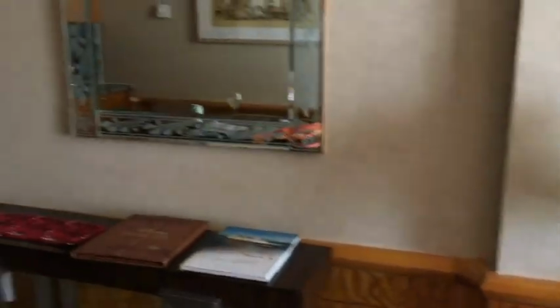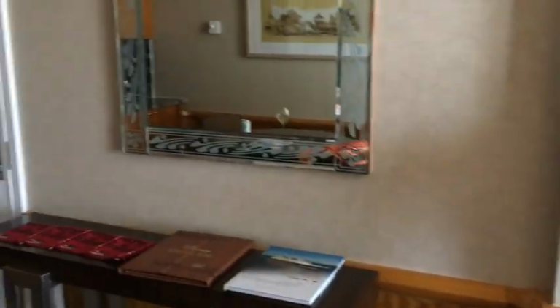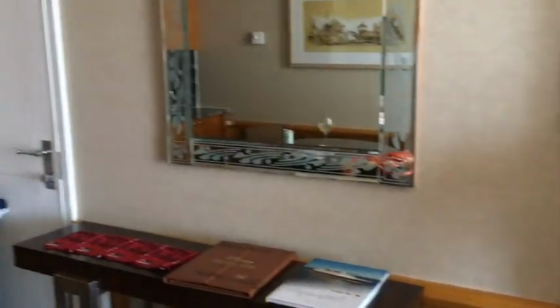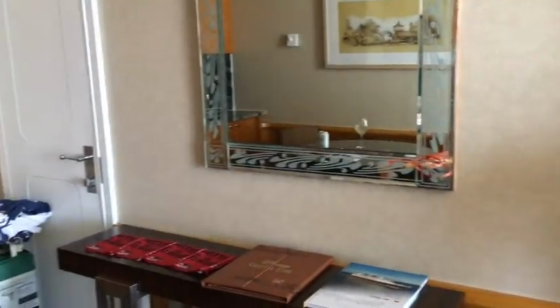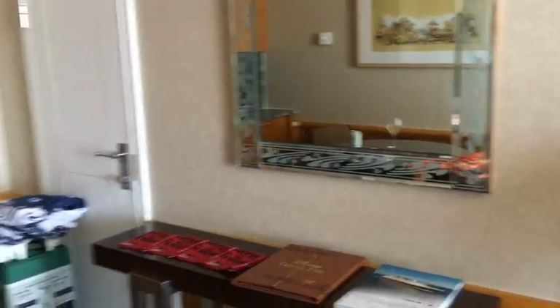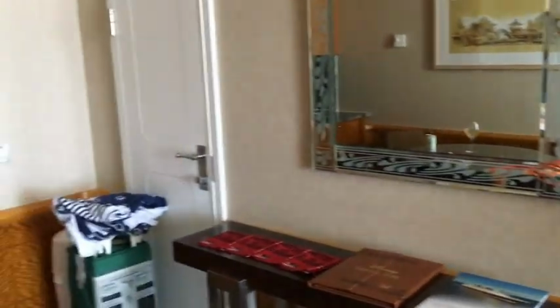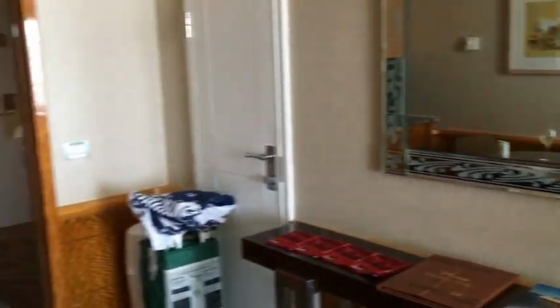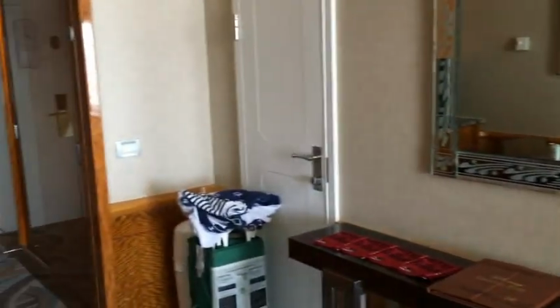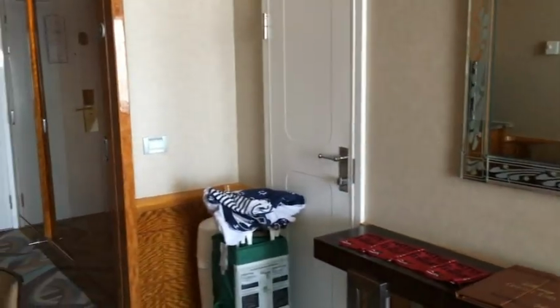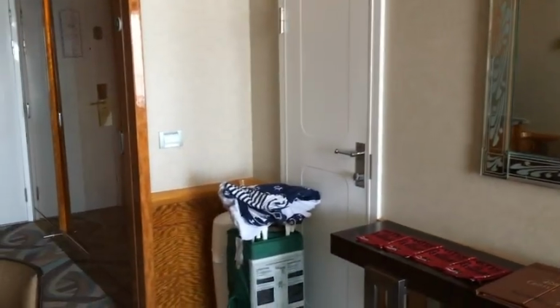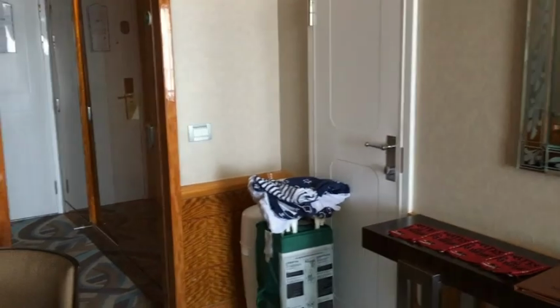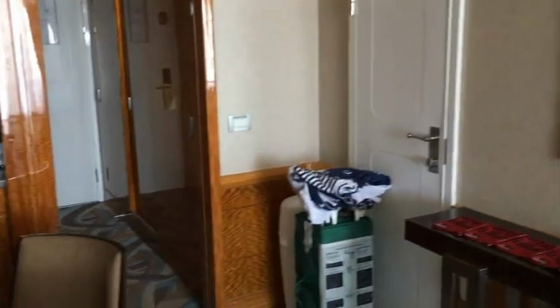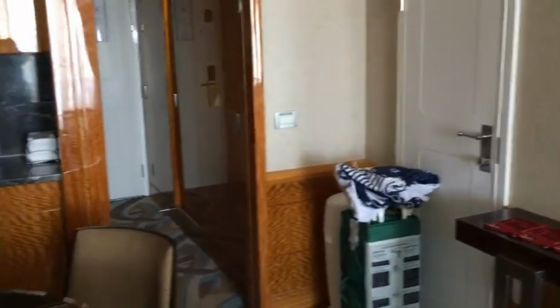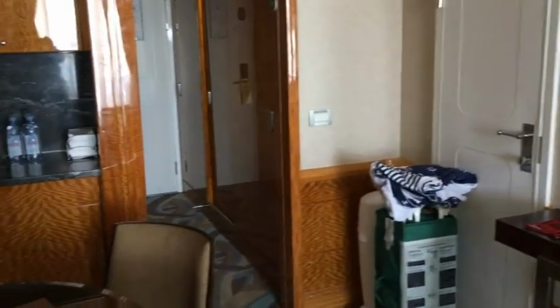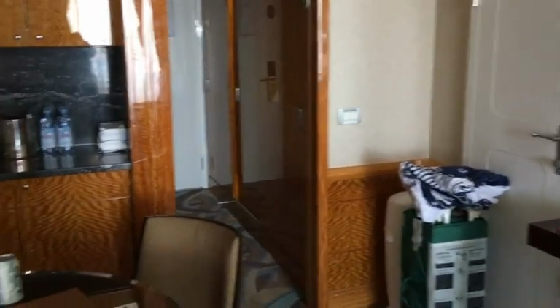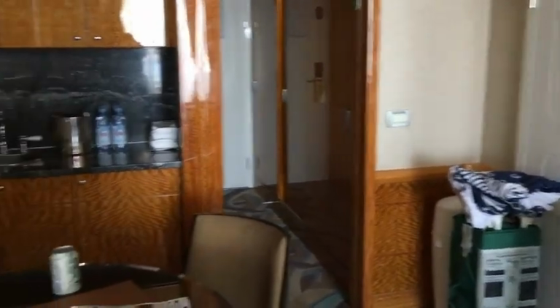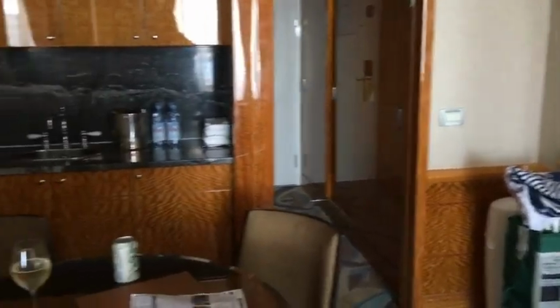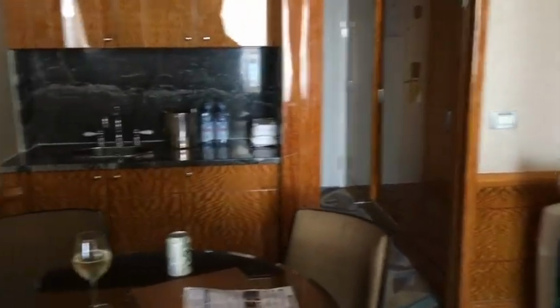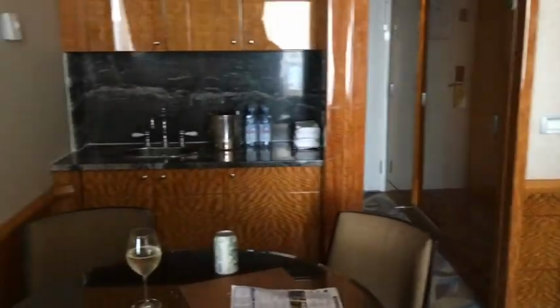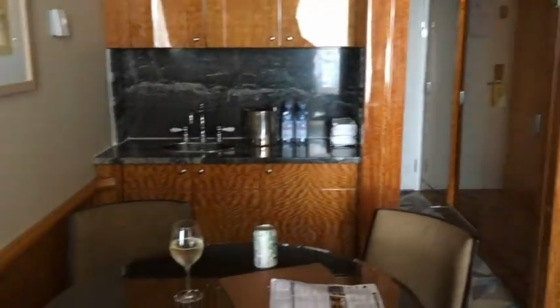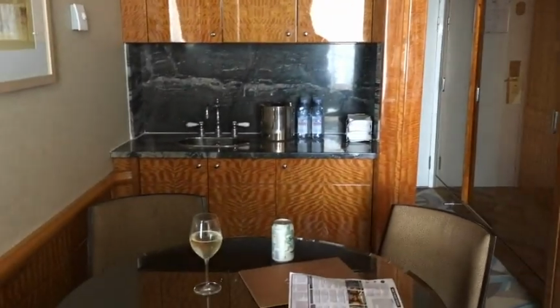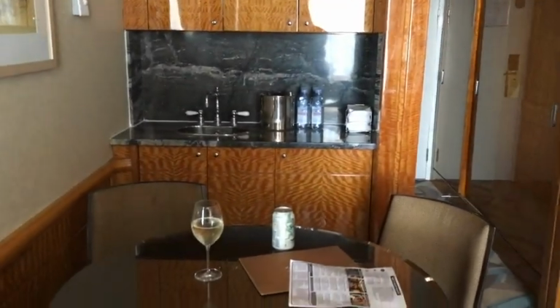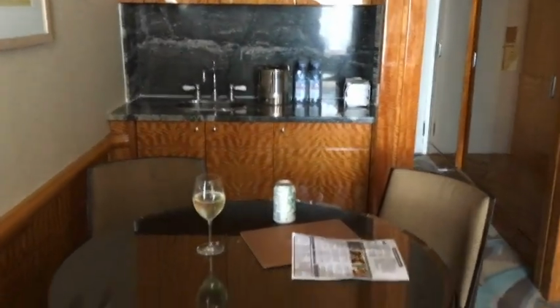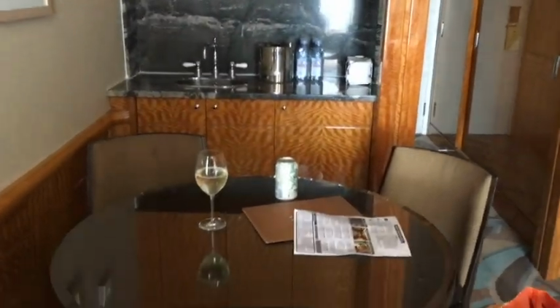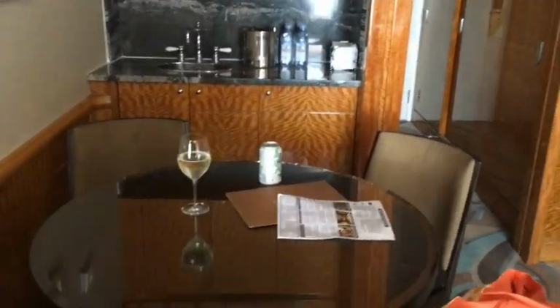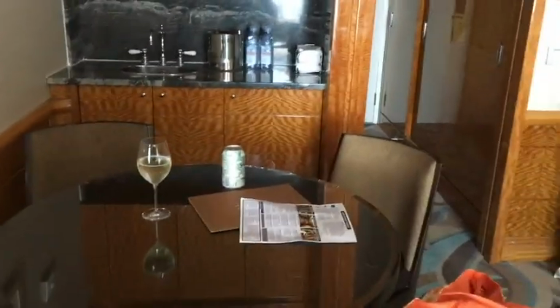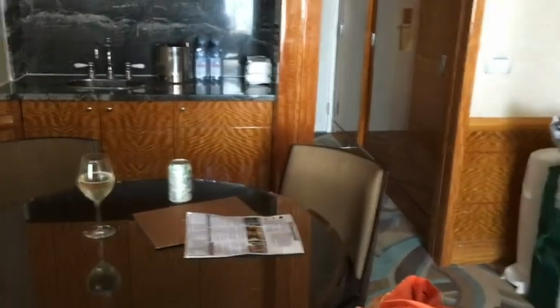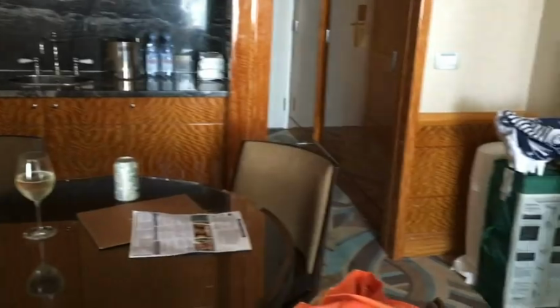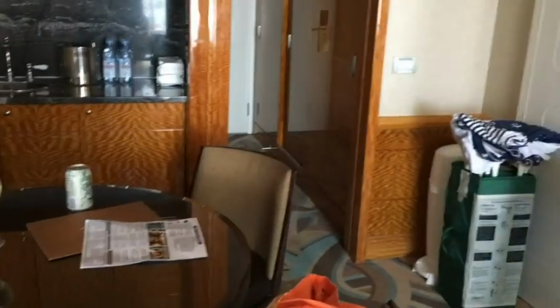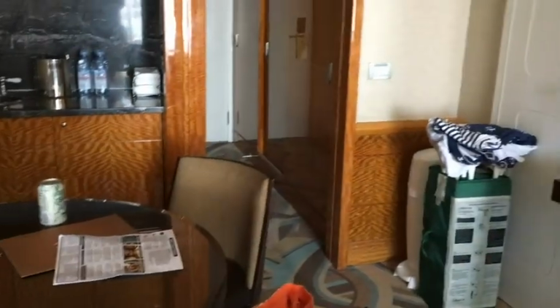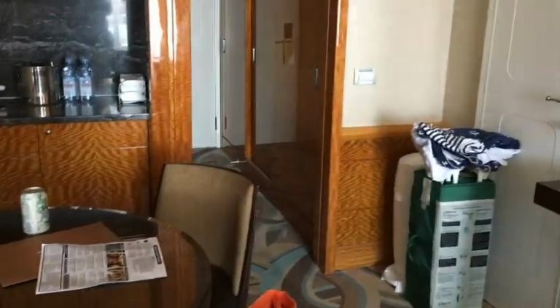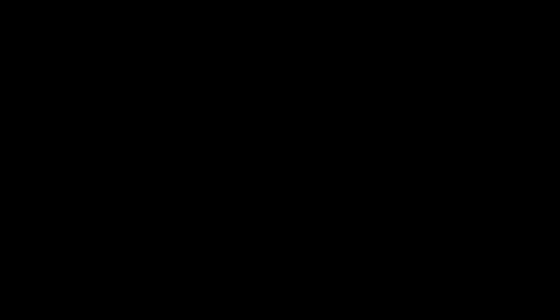All right, that is about it — shows you all this room and how big it is. Thanks for watching. Bye.